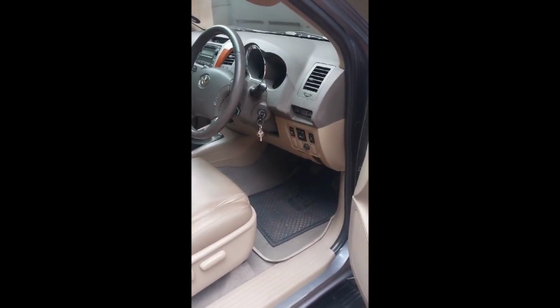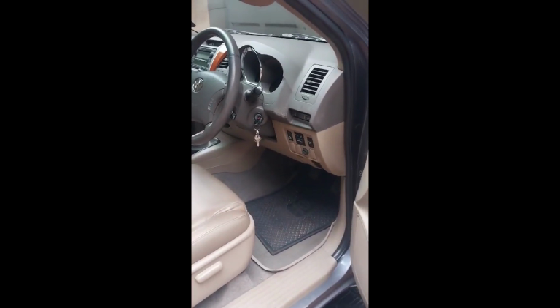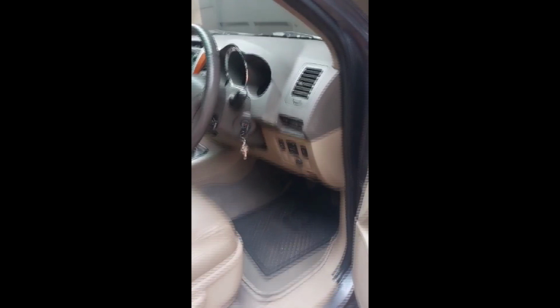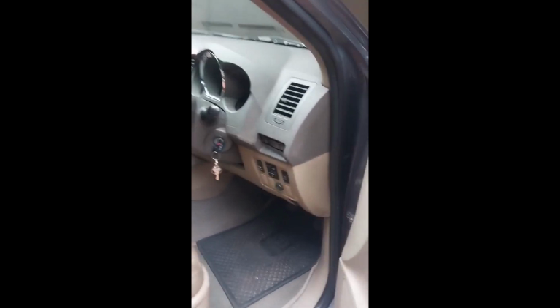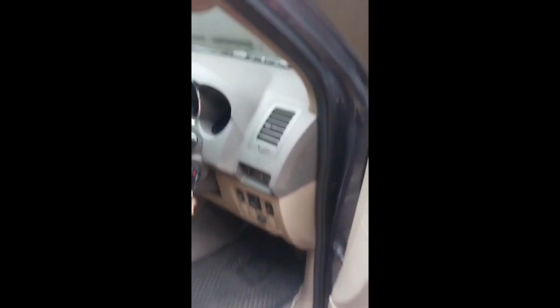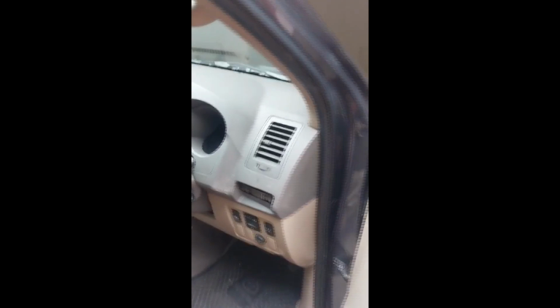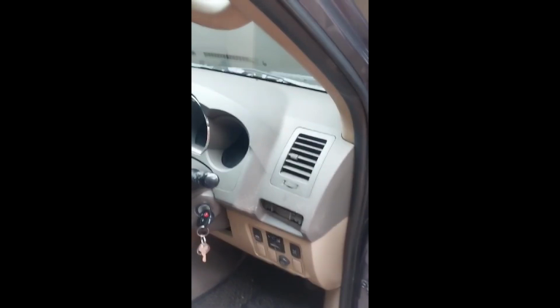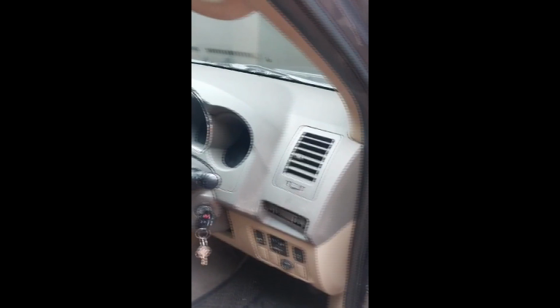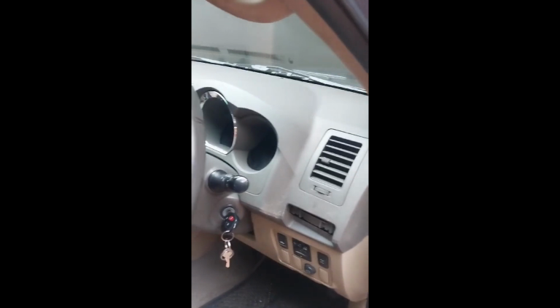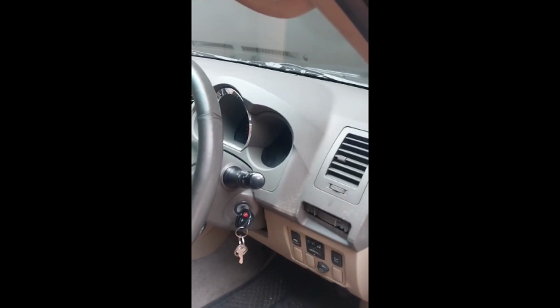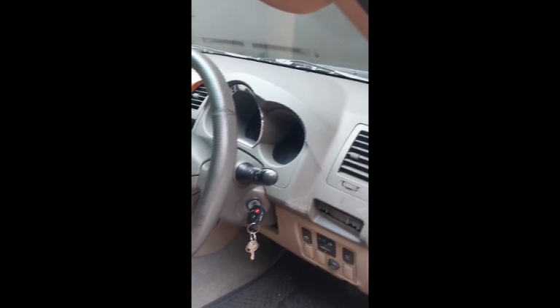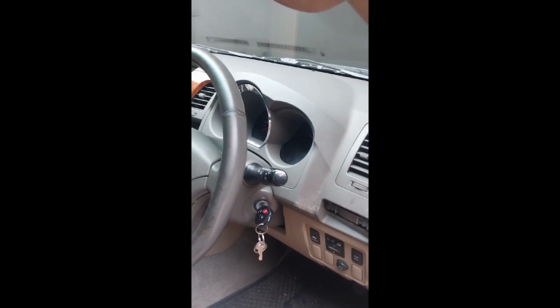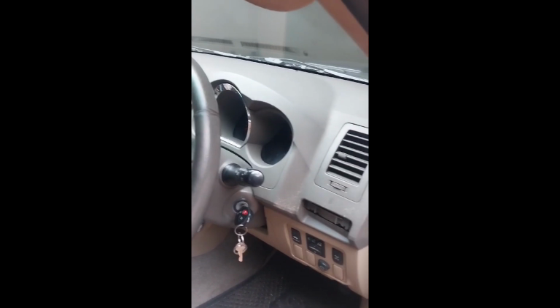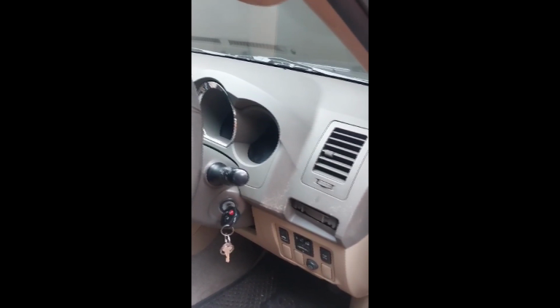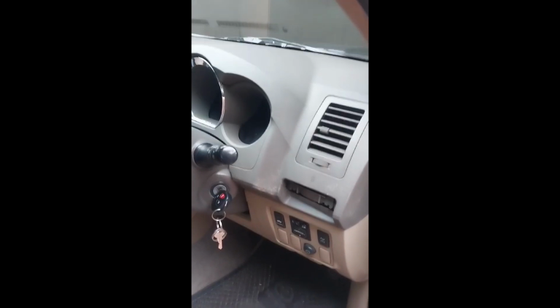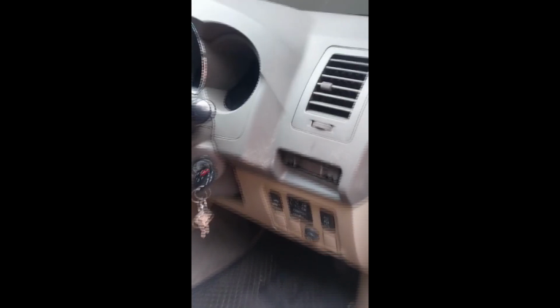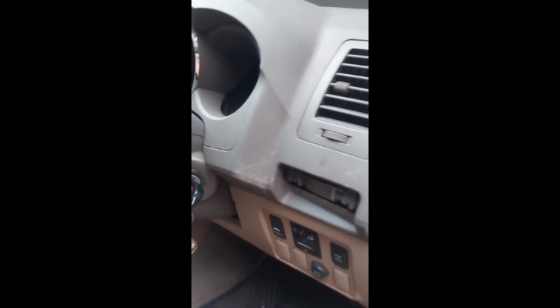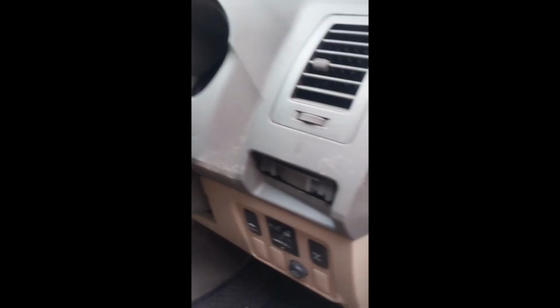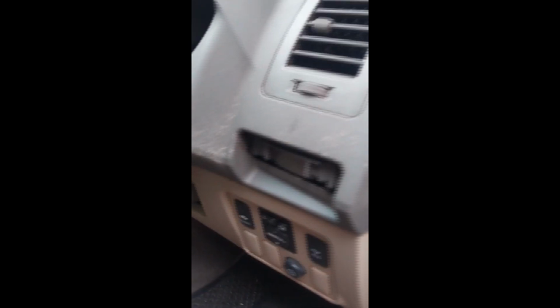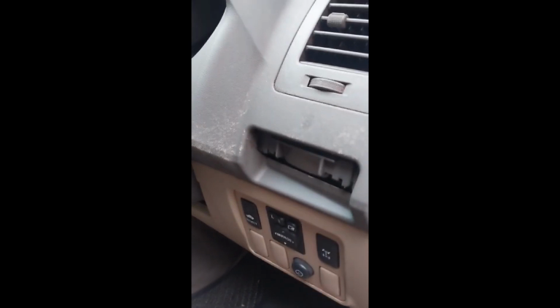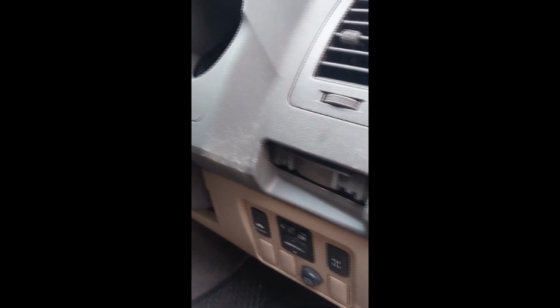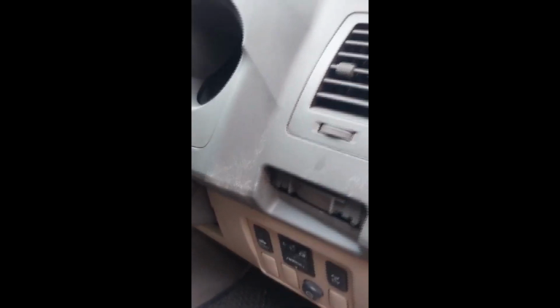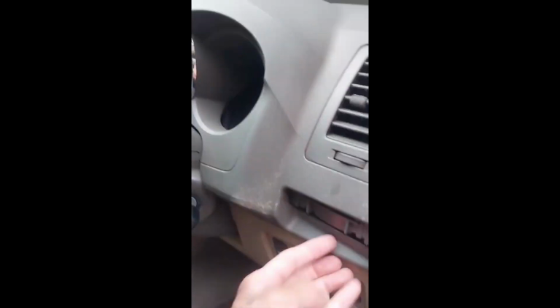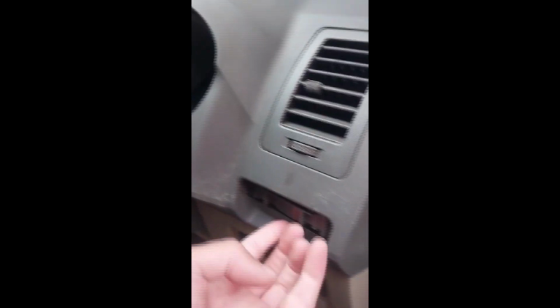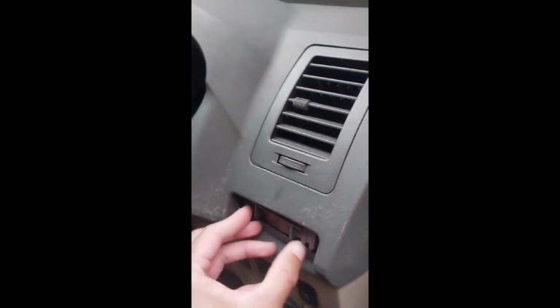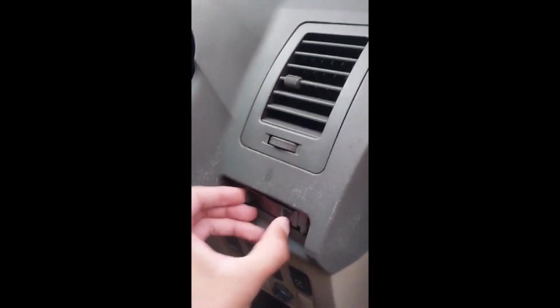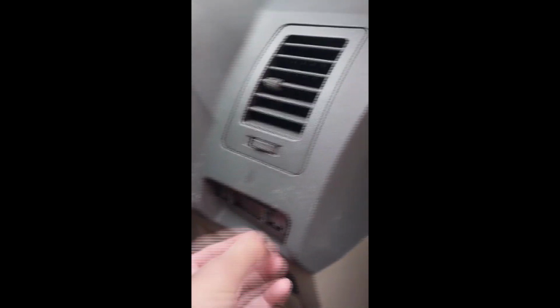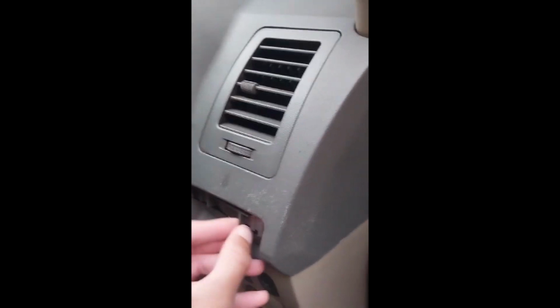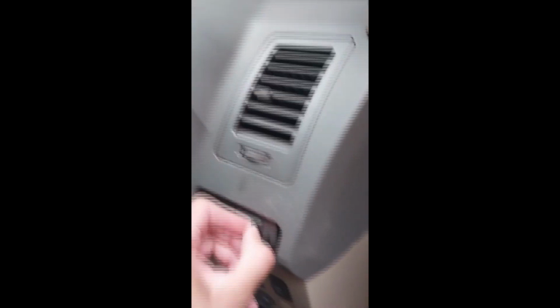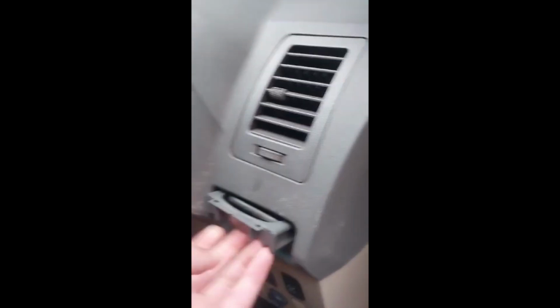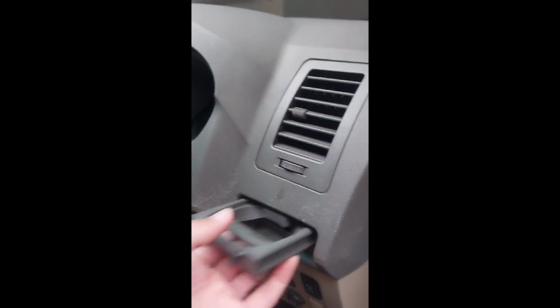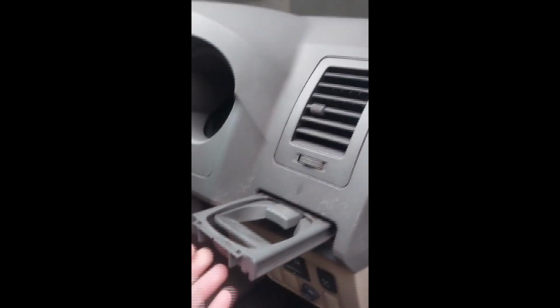Now to the interior. Everything is fine, just a small plastic clip on the top holder that's damaged, but it still works fine.